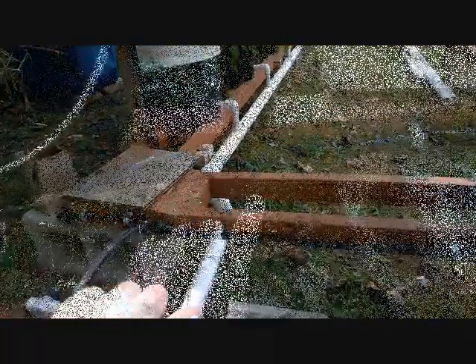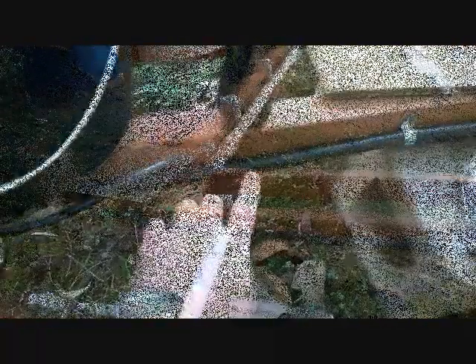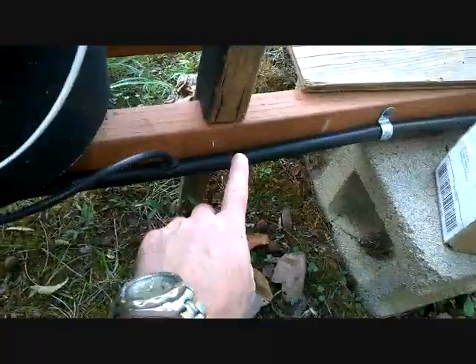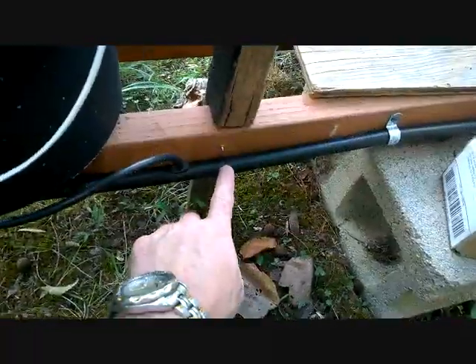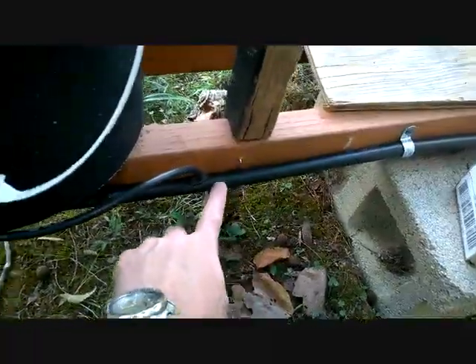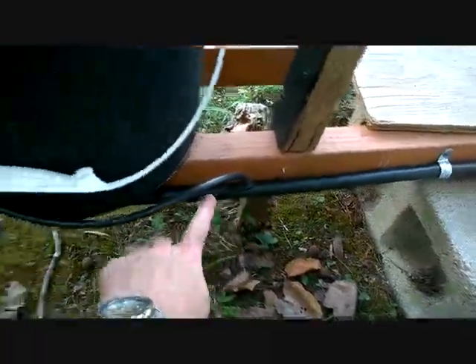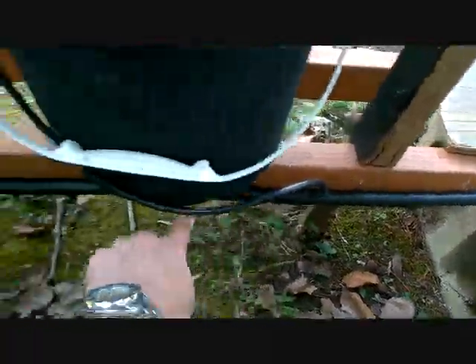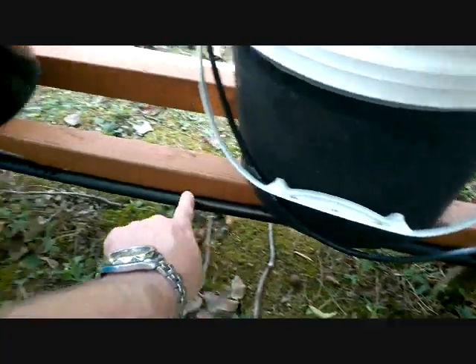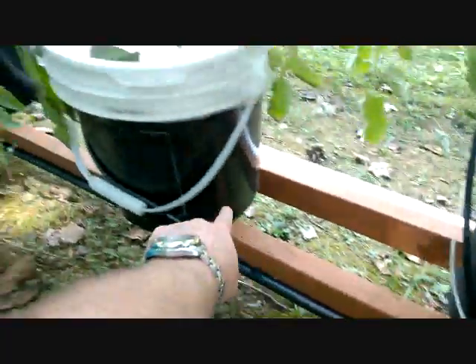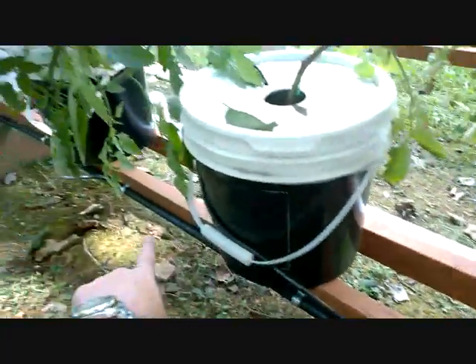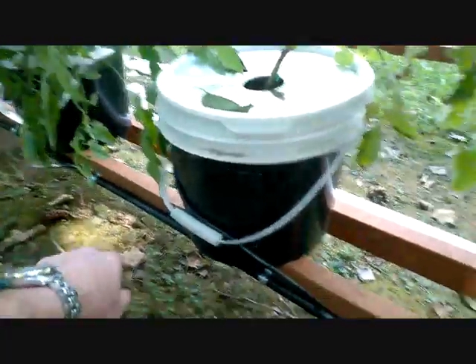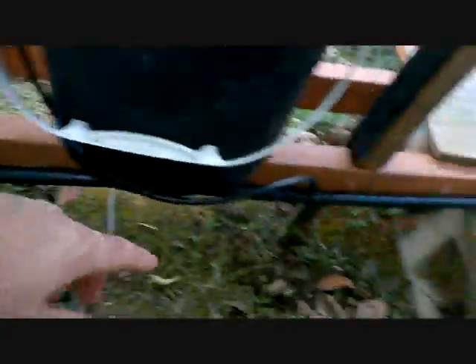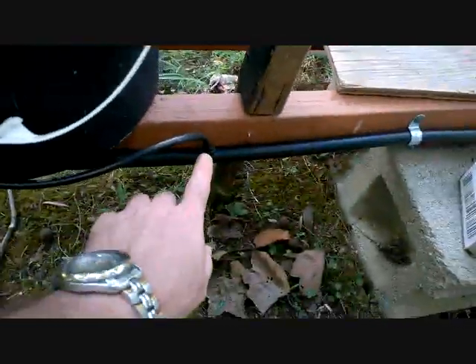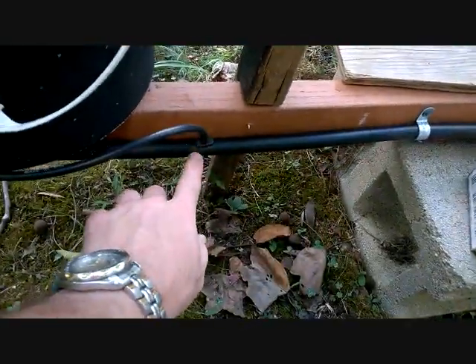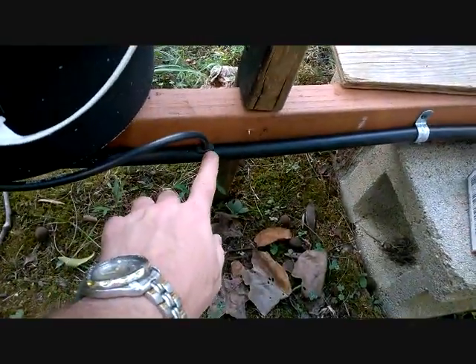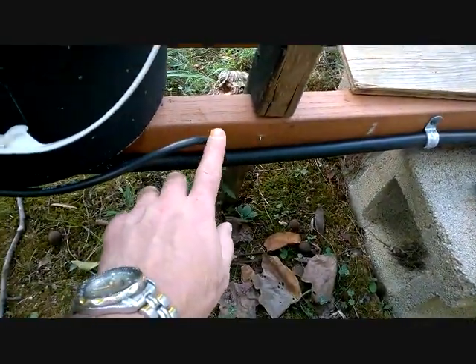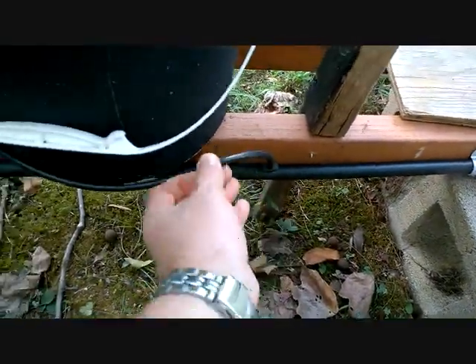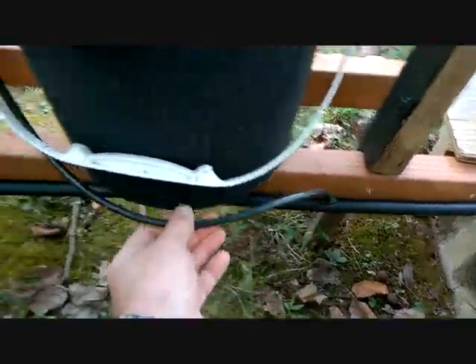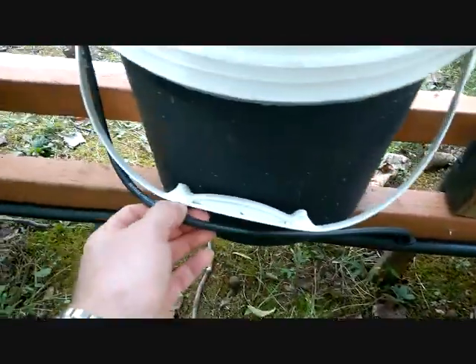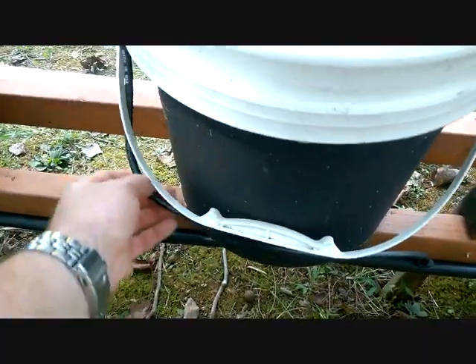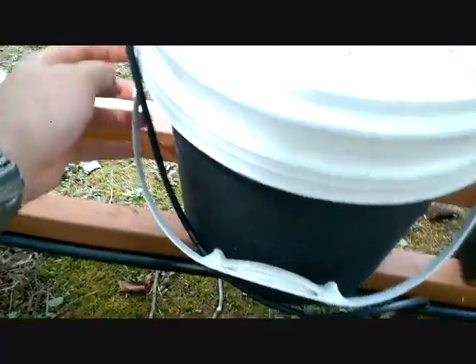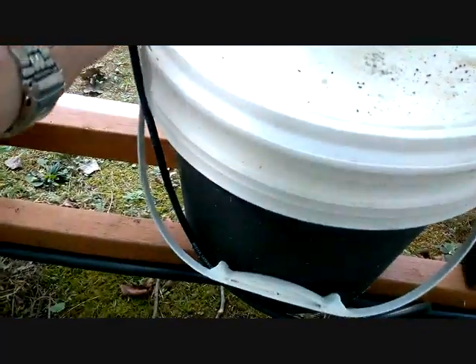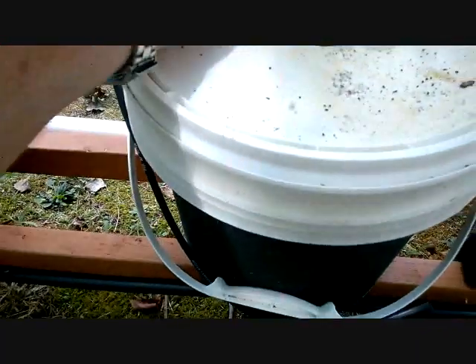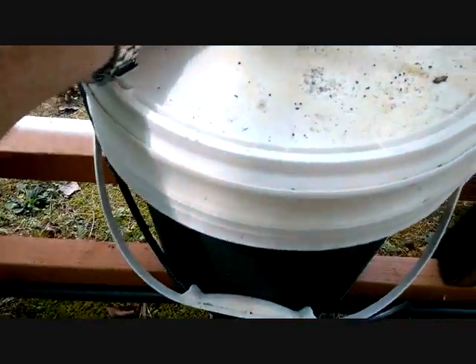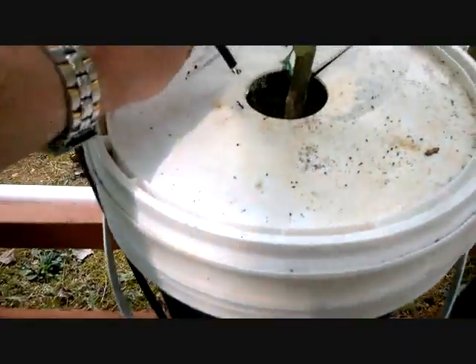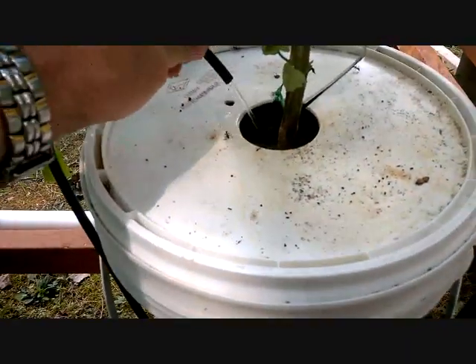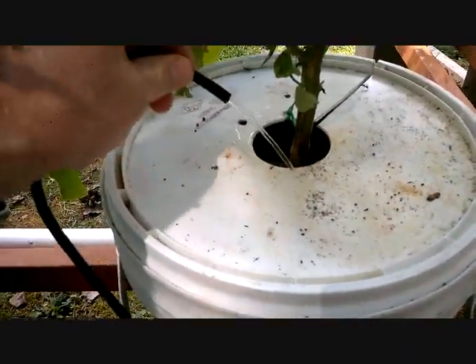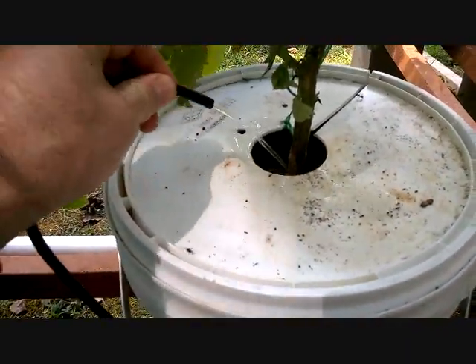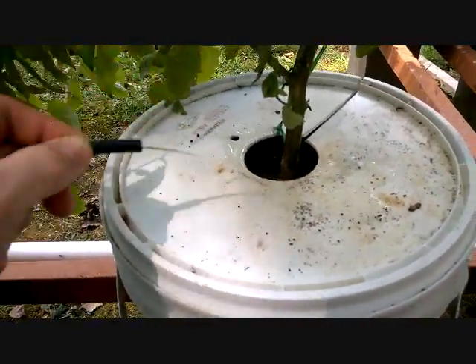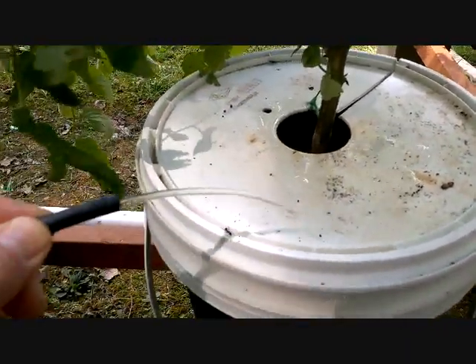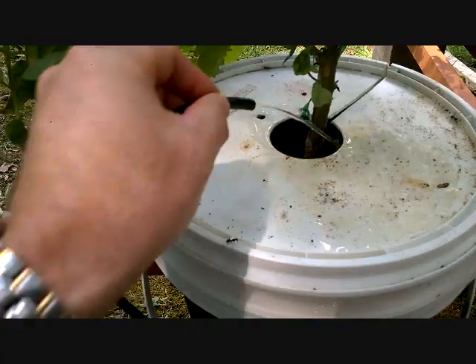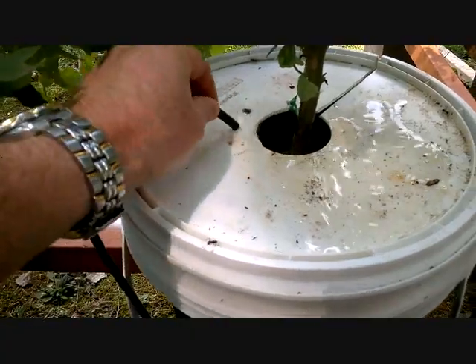As you can see, the line just goes down the whole length of the buckets. Each one's got an adapter popped in, and this is the flexible line that comes up and feeds each bucket its nutrients. See, there's the nutrients going into the bucket like so.